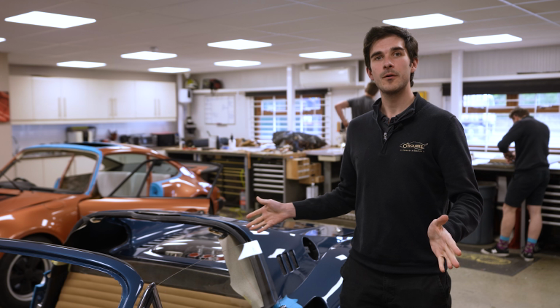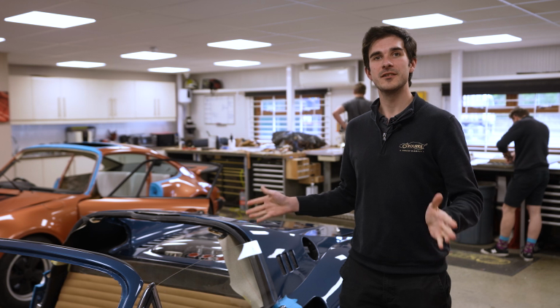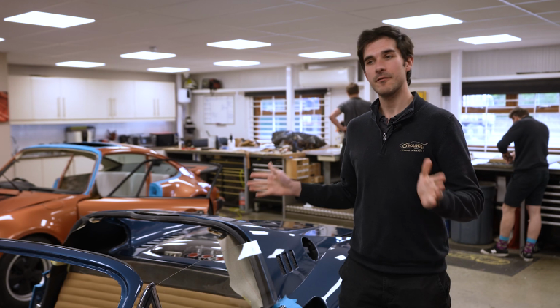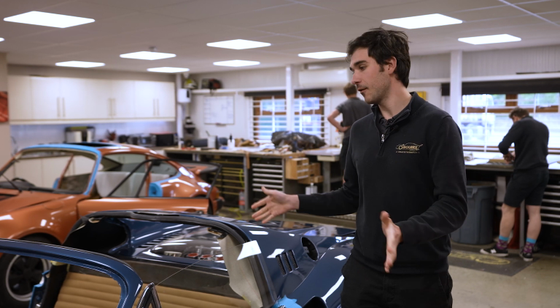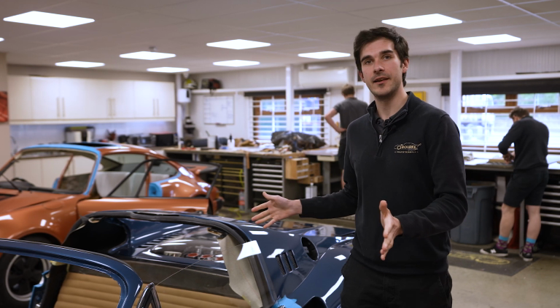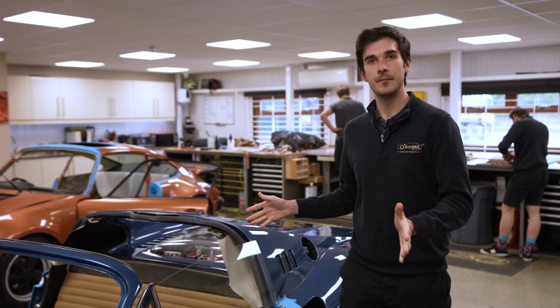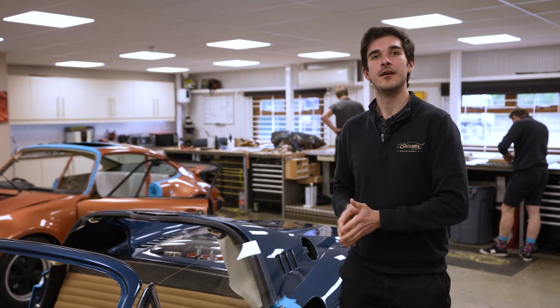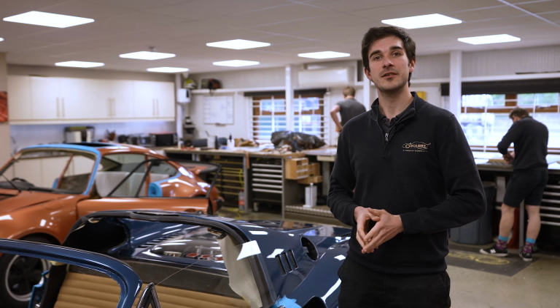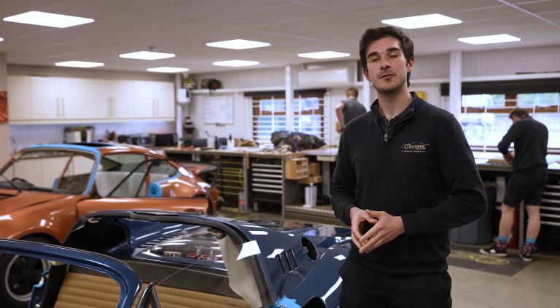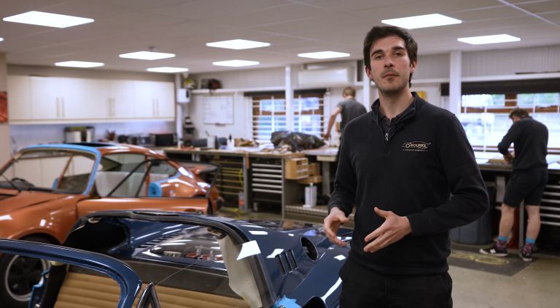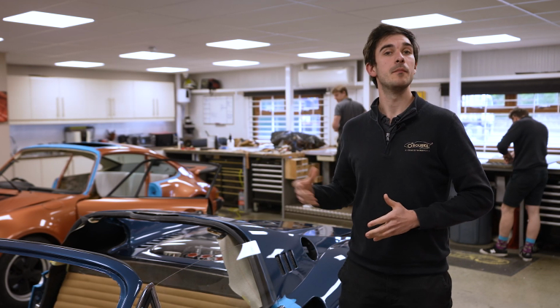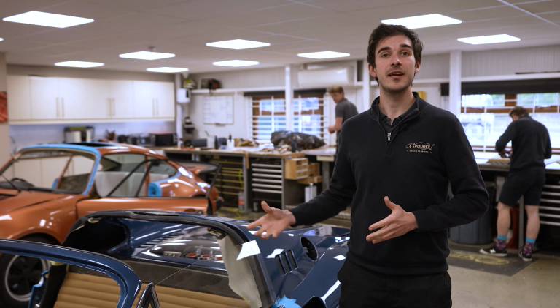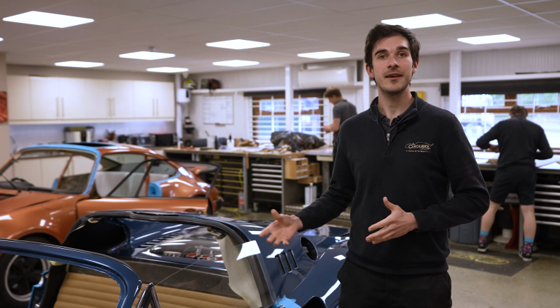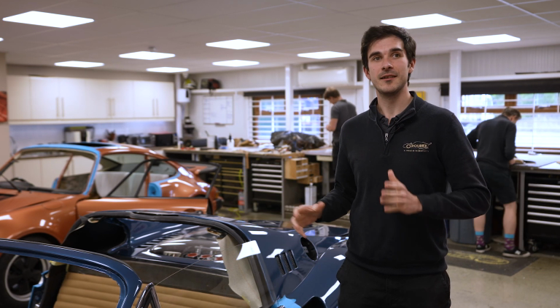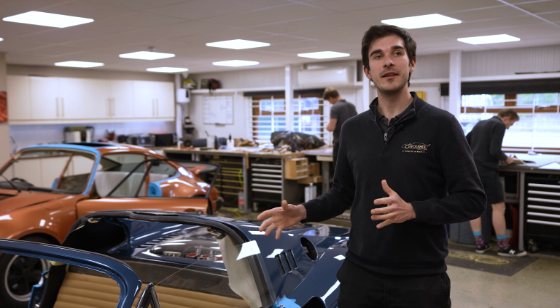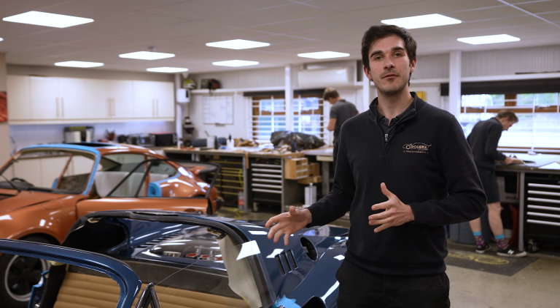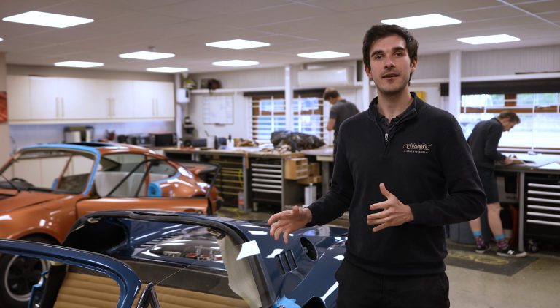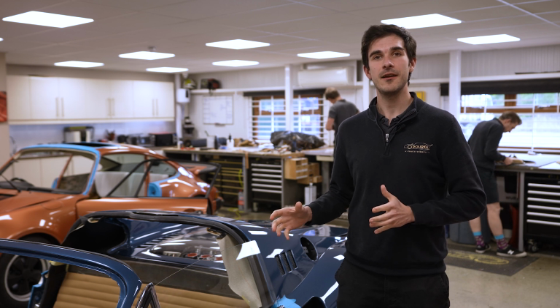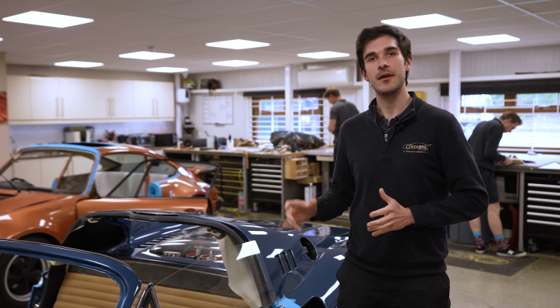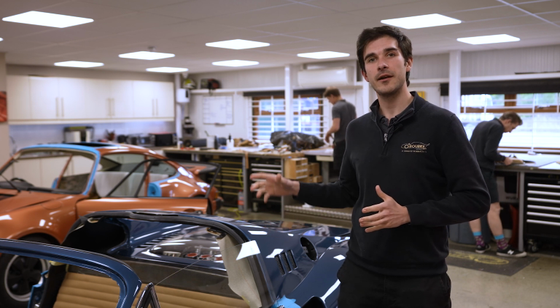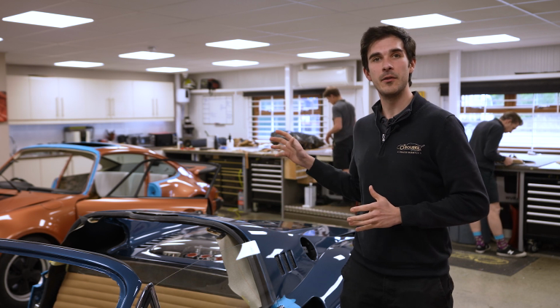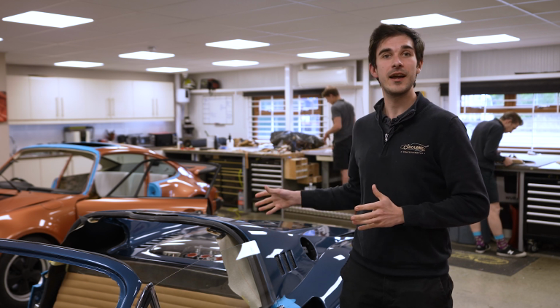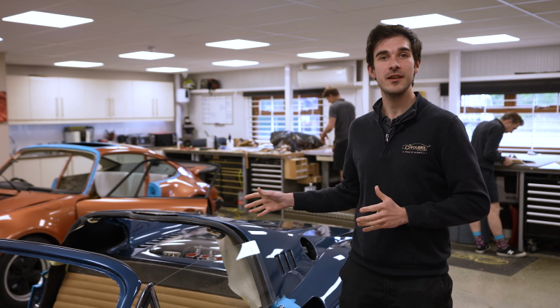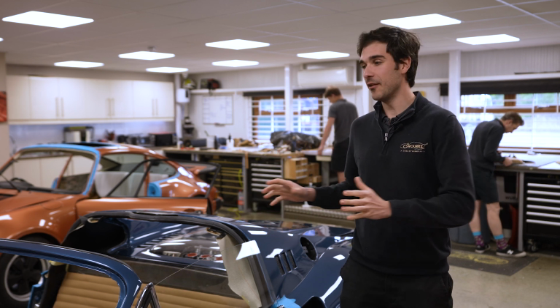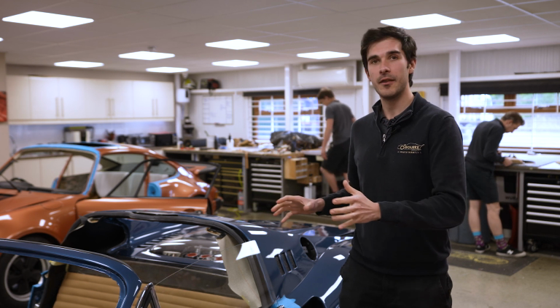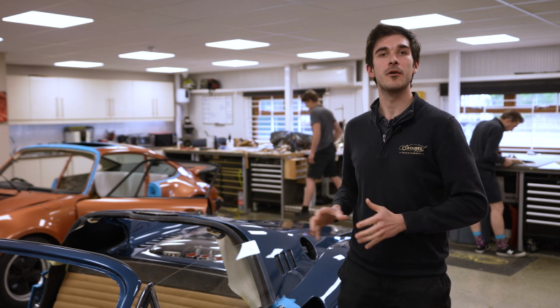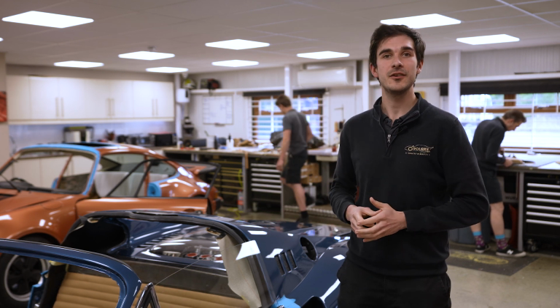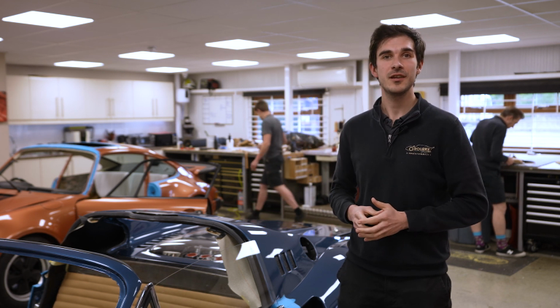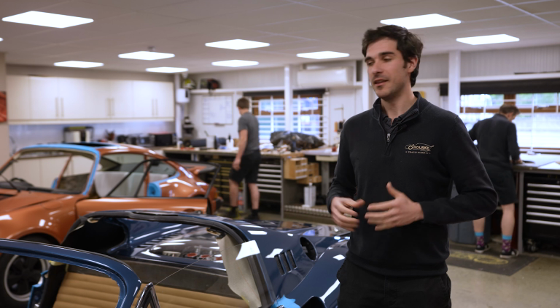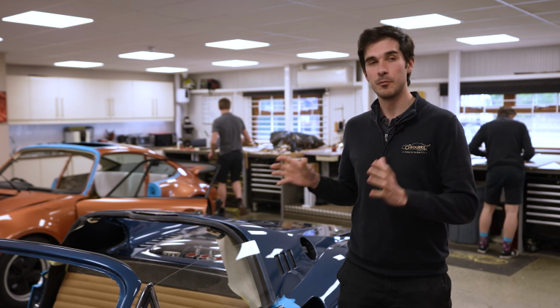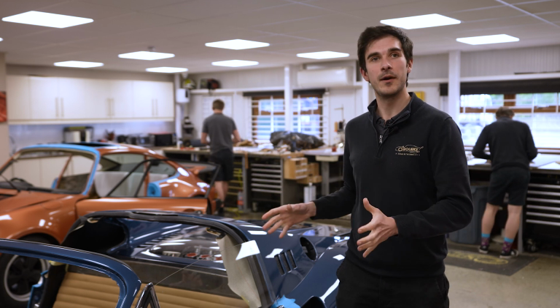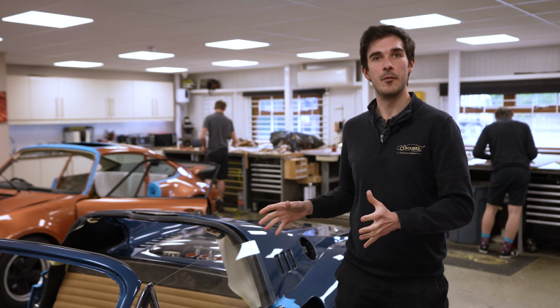Welcome to the stunning Ferrari Dino. This car has been built by Motor Technique and is a little bit different from a regular Dino. They've upgraded it with the V8 engine and a few other modifications. This is a proper resto mod.